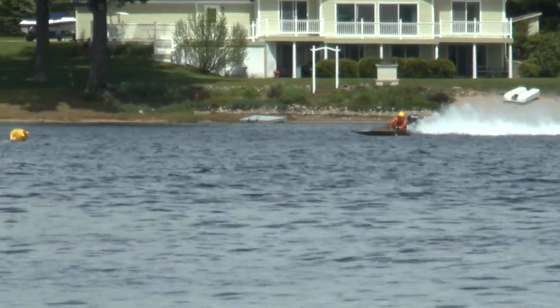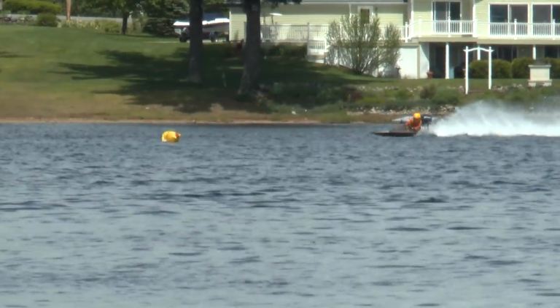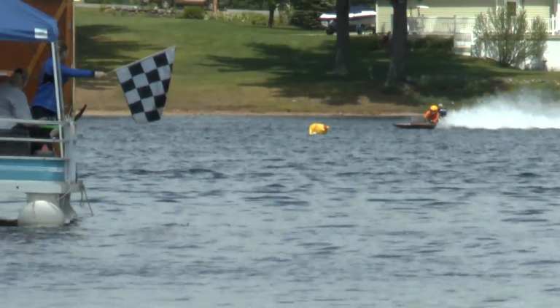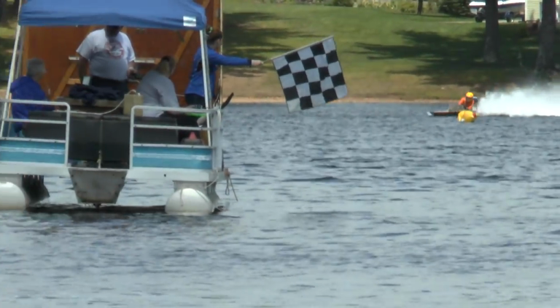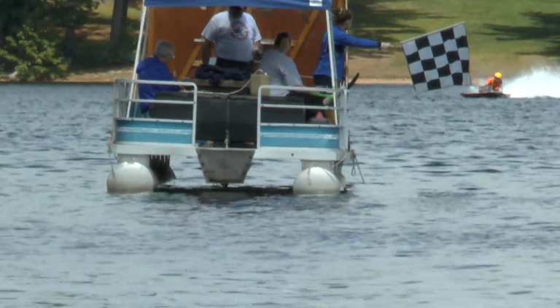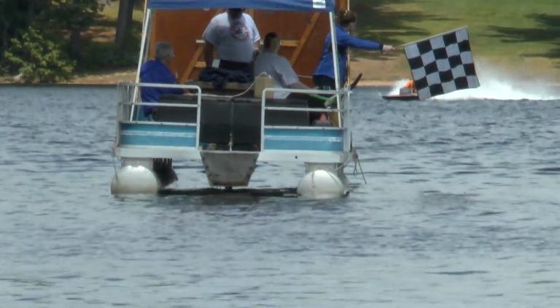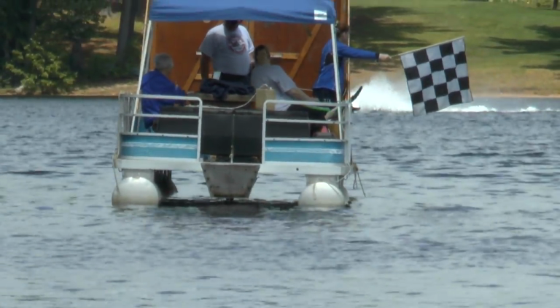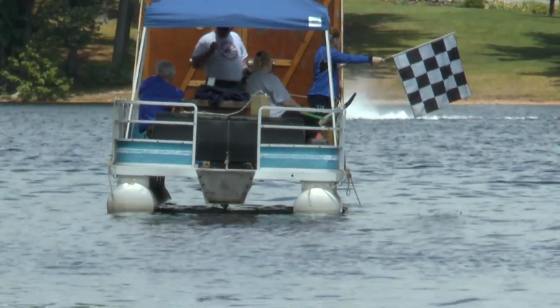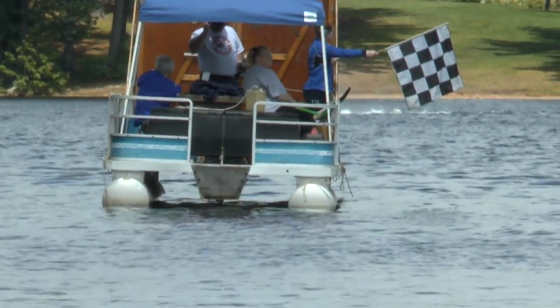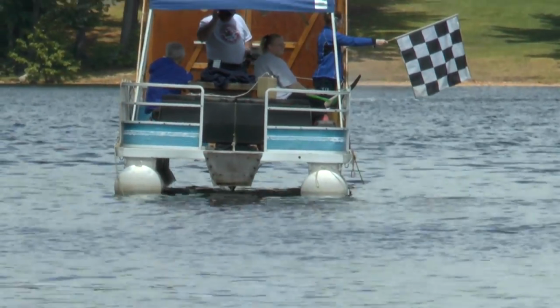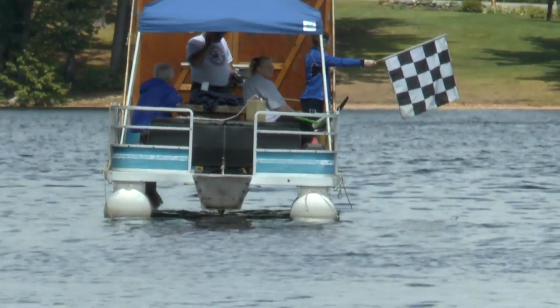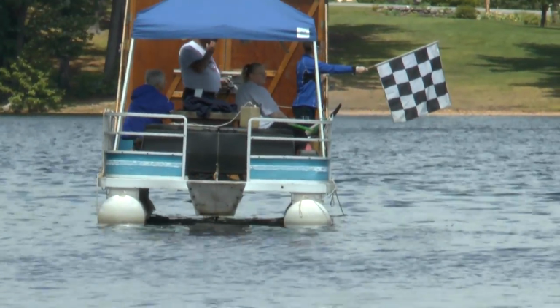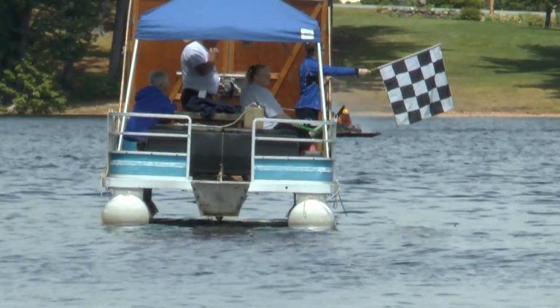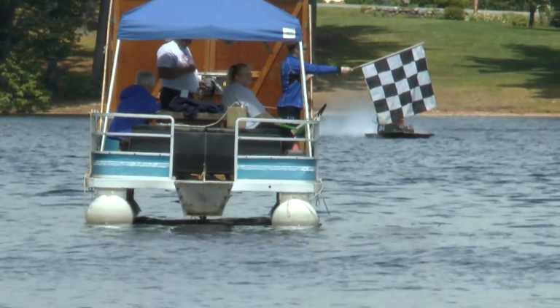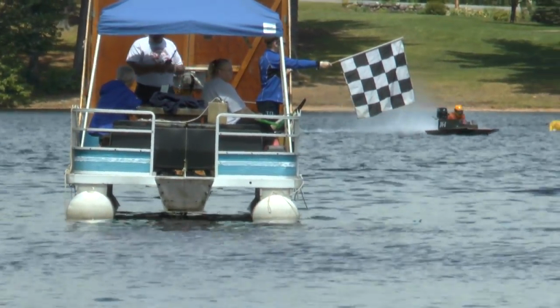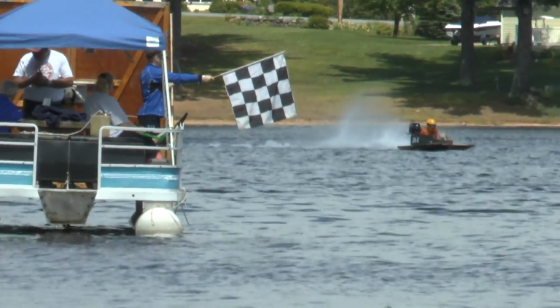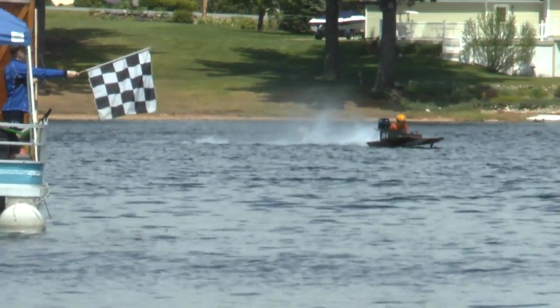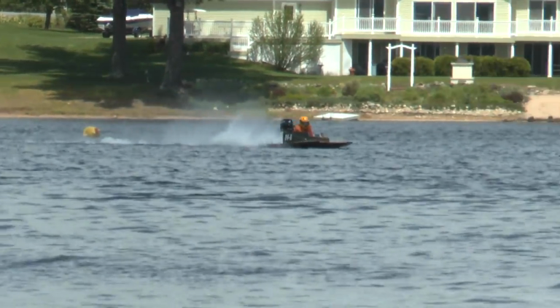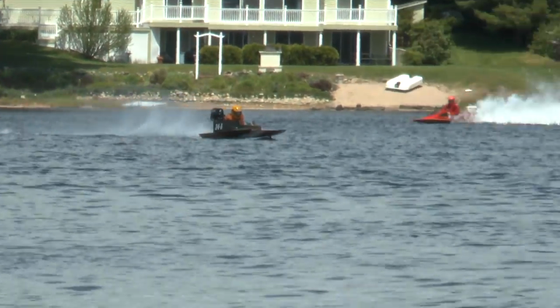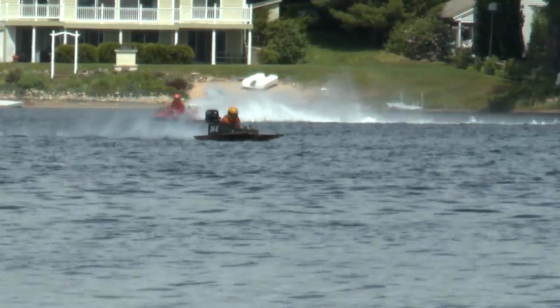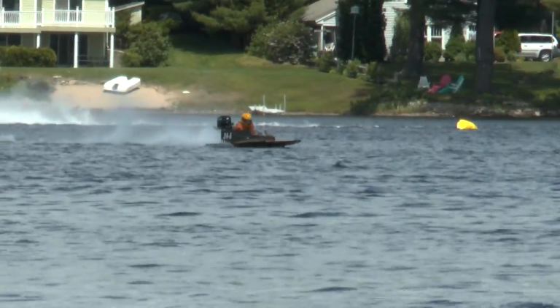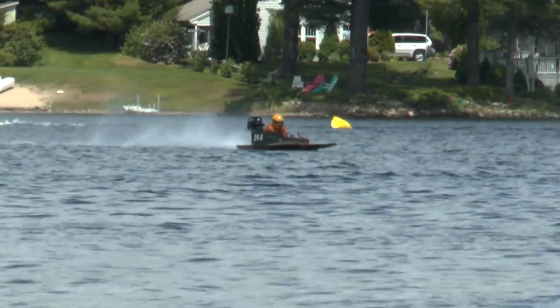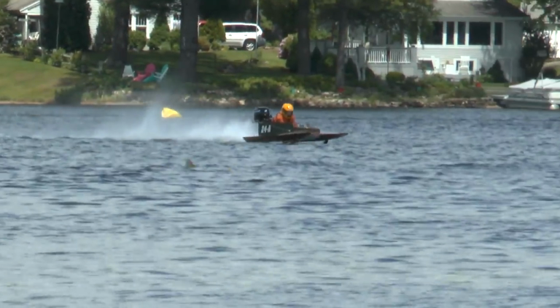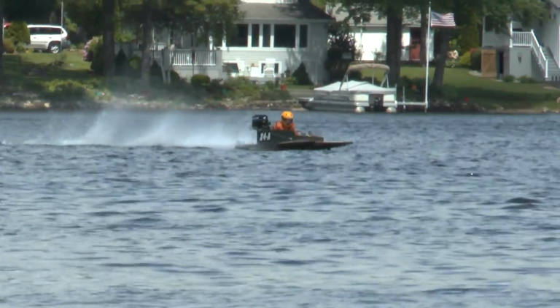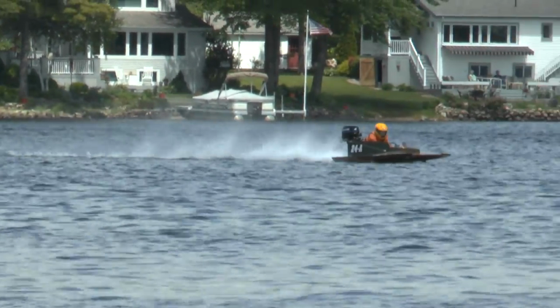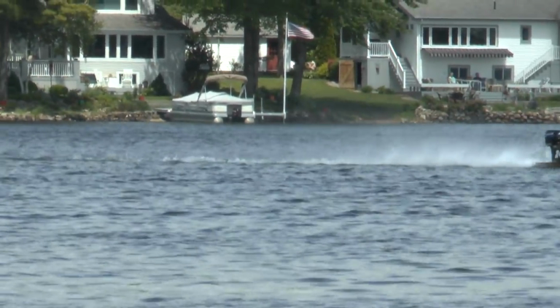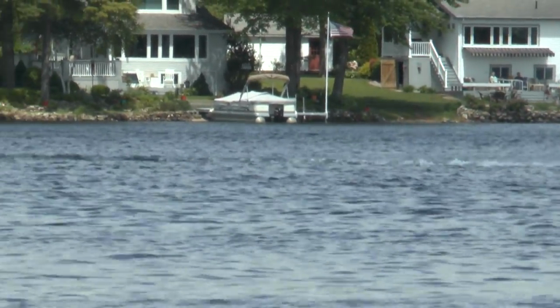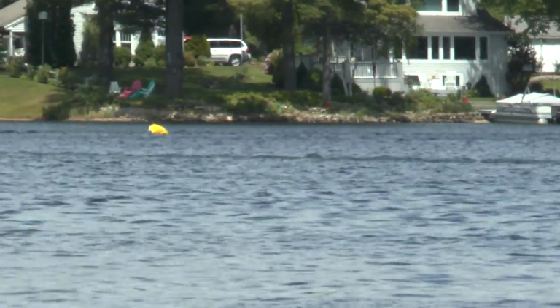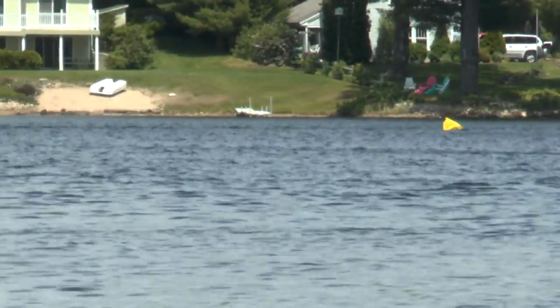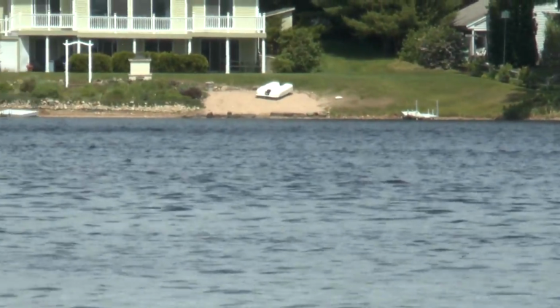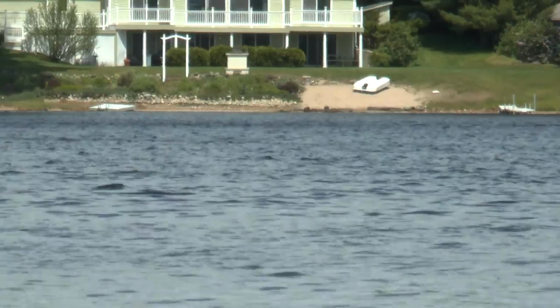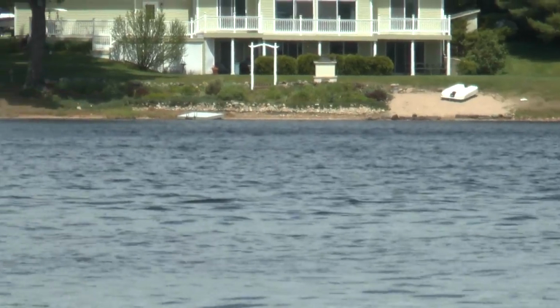Here comes Jack Cavanaugh around the second turn, coming down to take his checkered flag — he has just earned himself 400 points for this heat. Way to go, Jack!